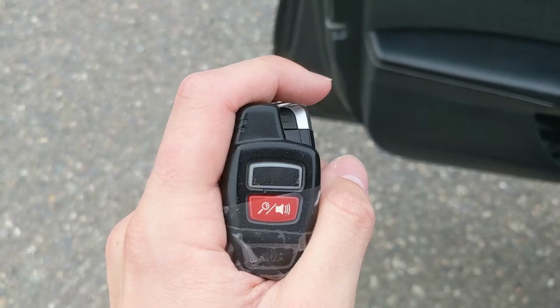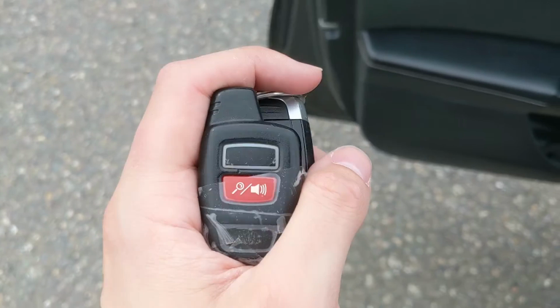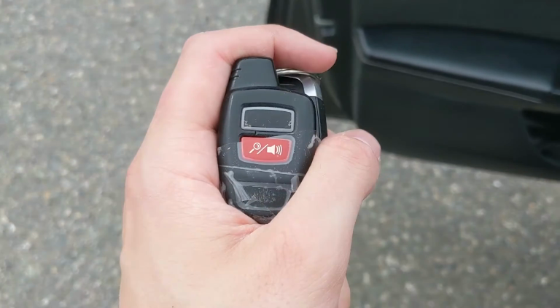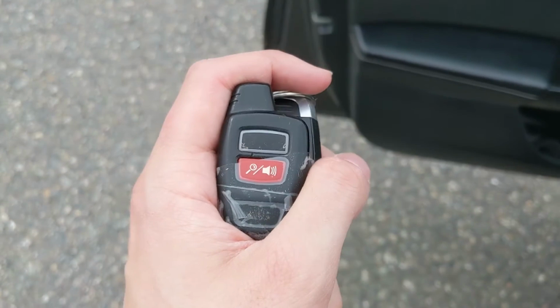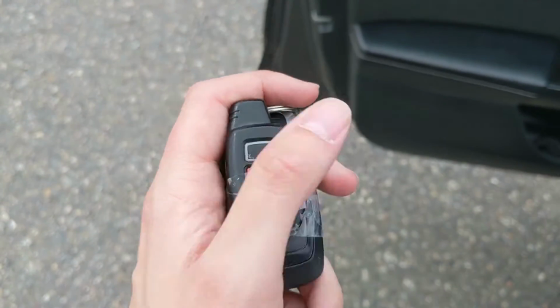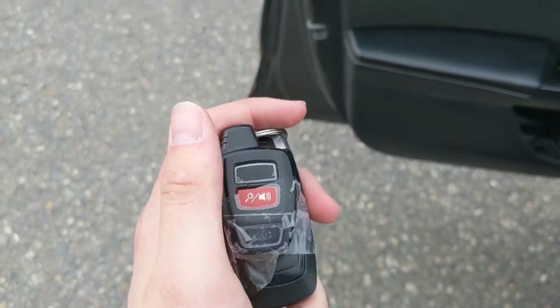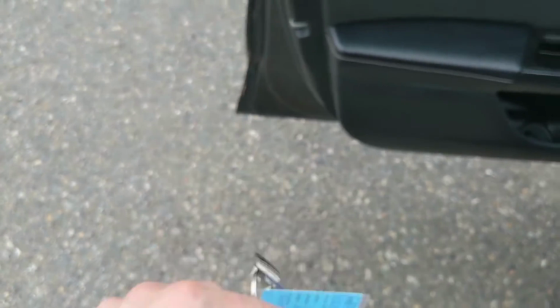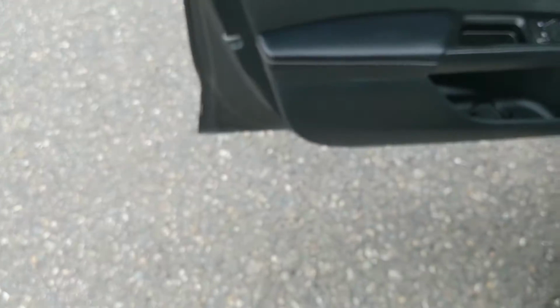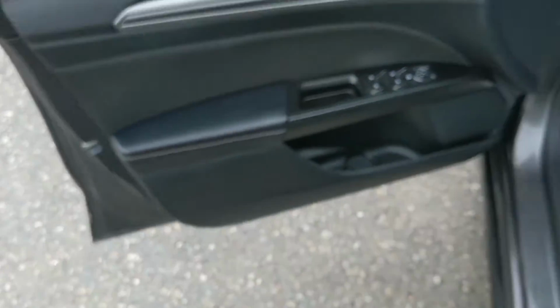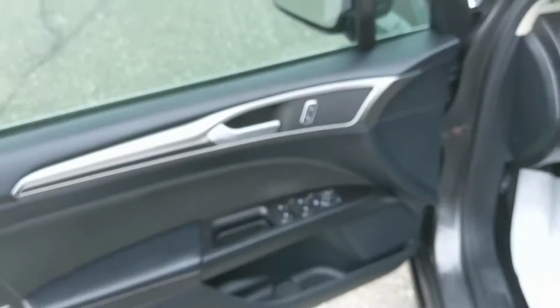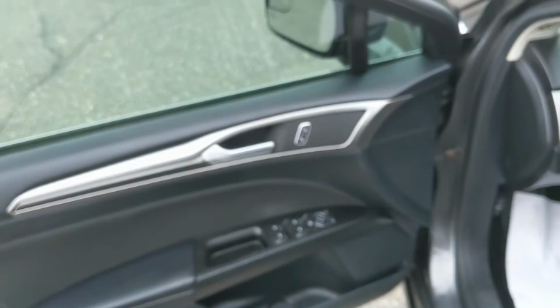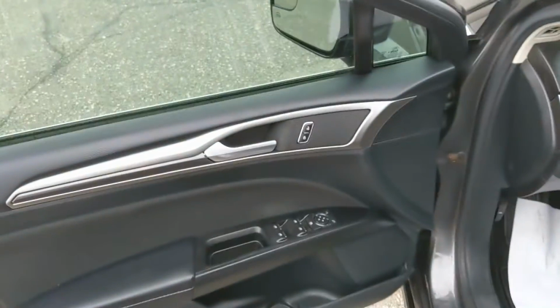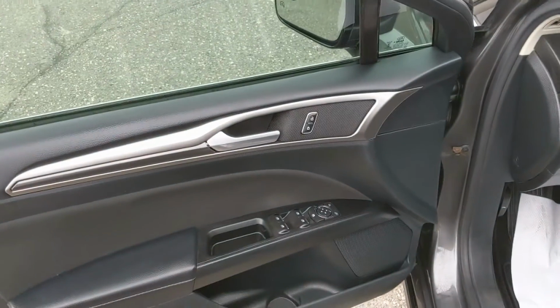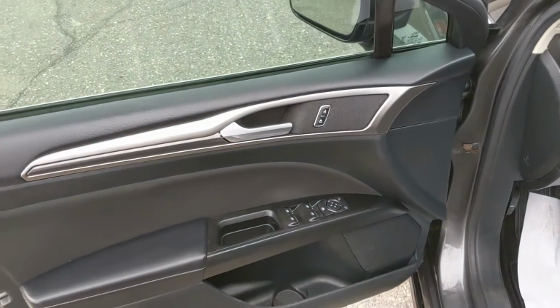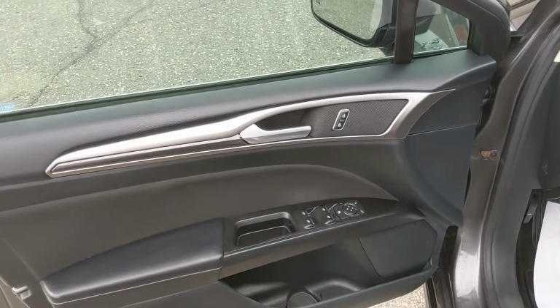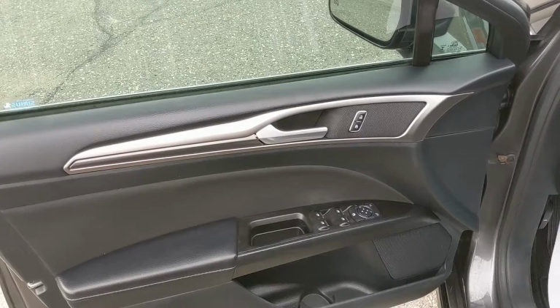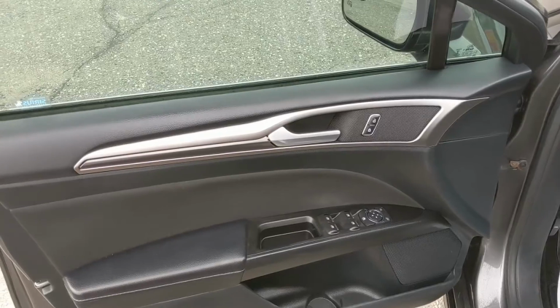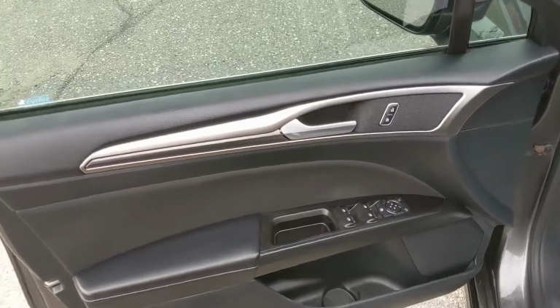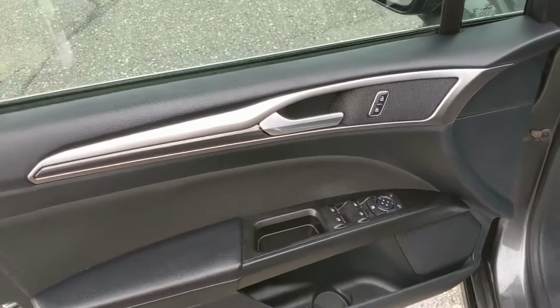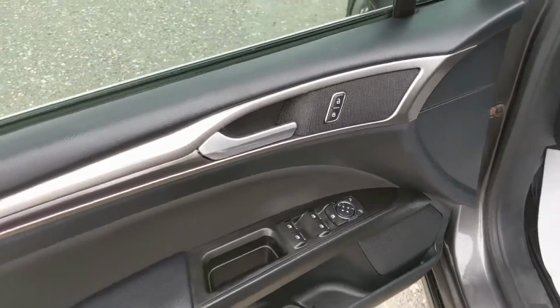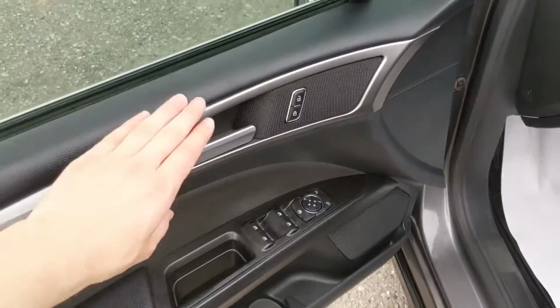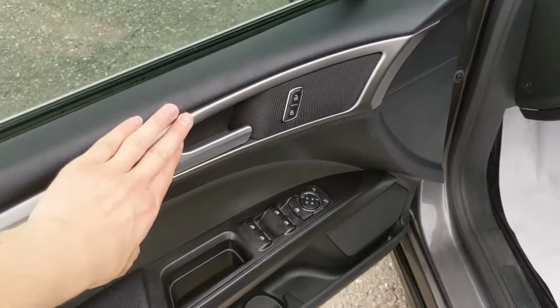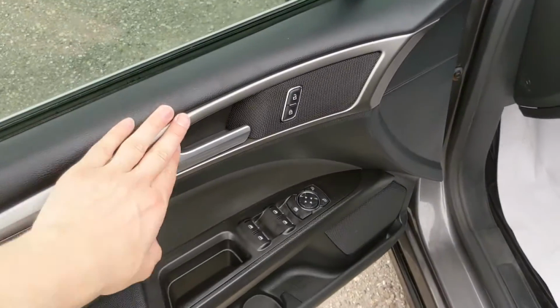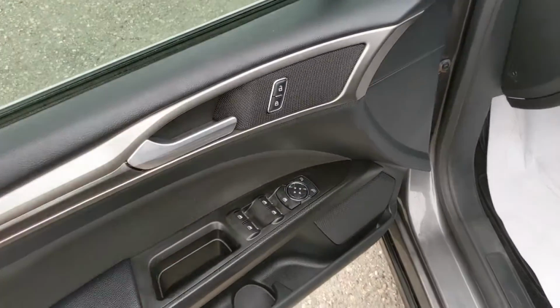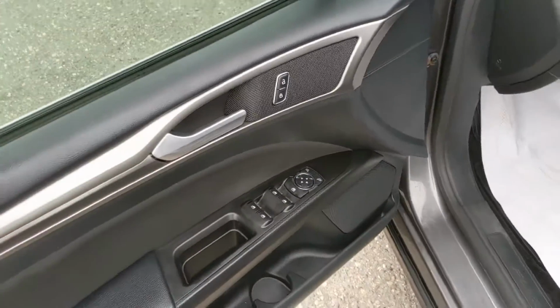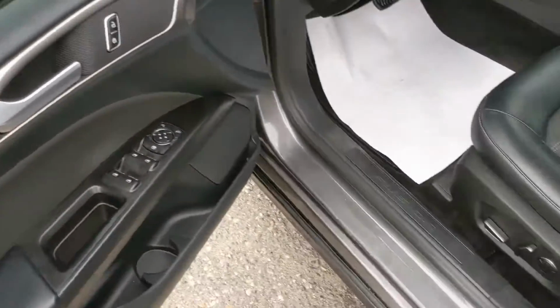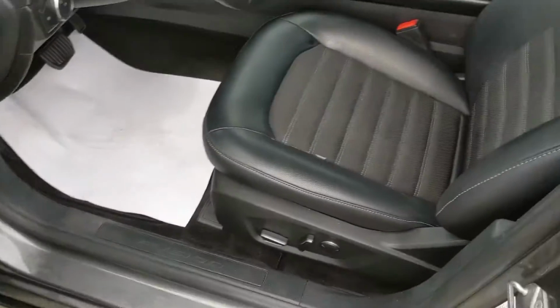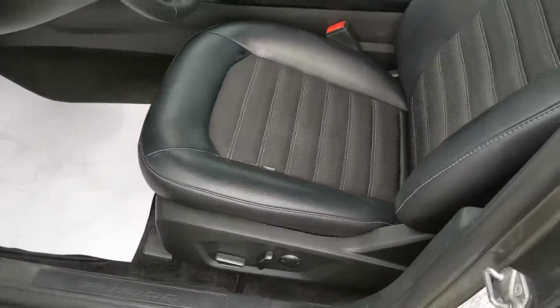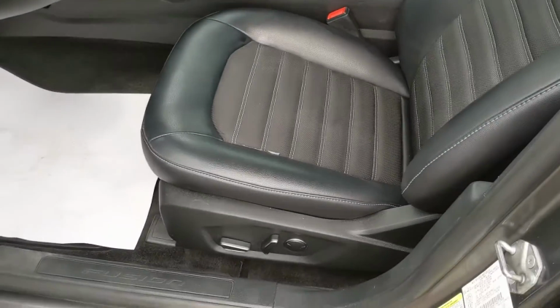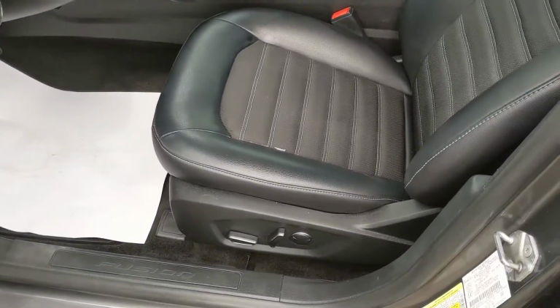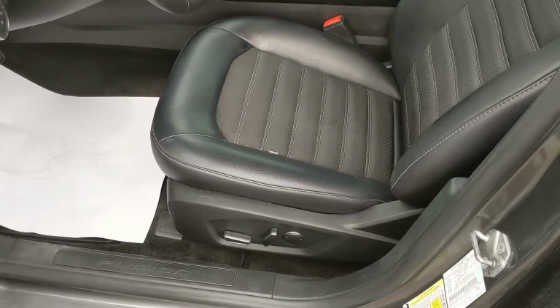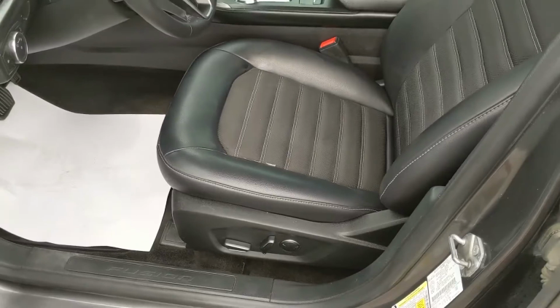This car also comes with a dealer-installed remote start, so no need to go outside on those cold mornings to warm up your vehicle. Looking in, you have power windows, power mirrors, power locks, and a fully power-adjustable driver's seat.